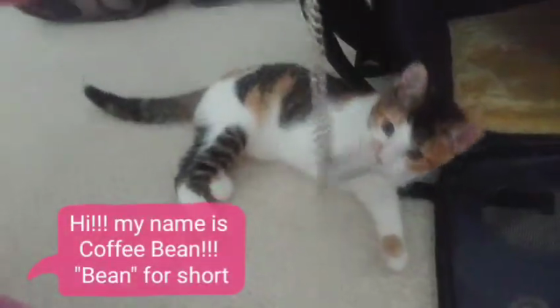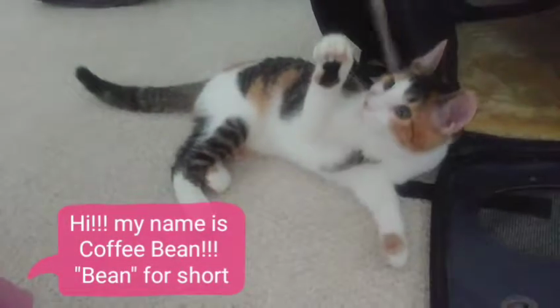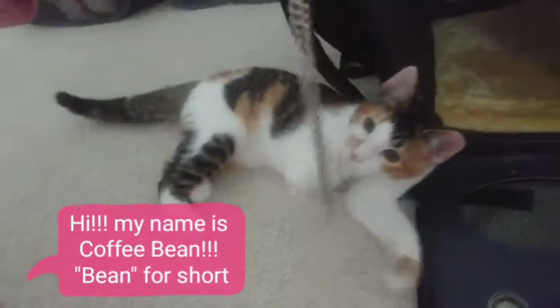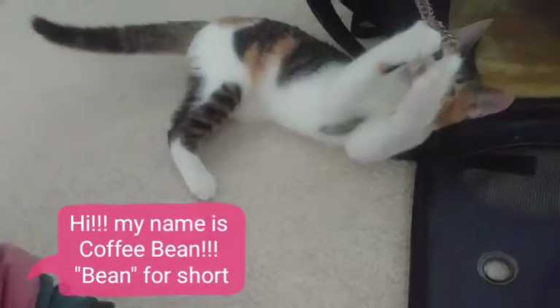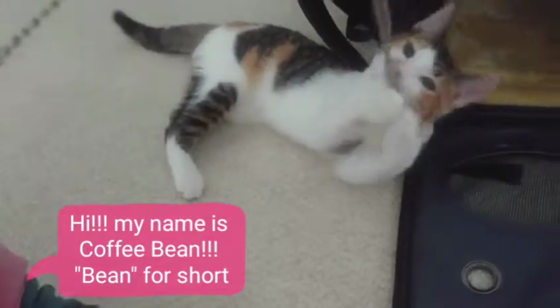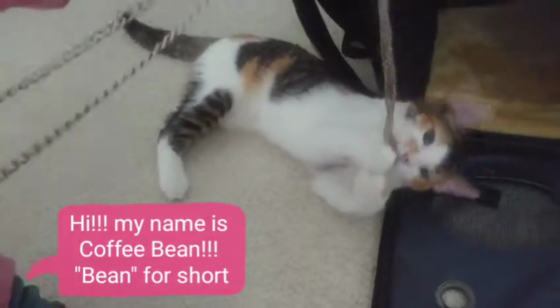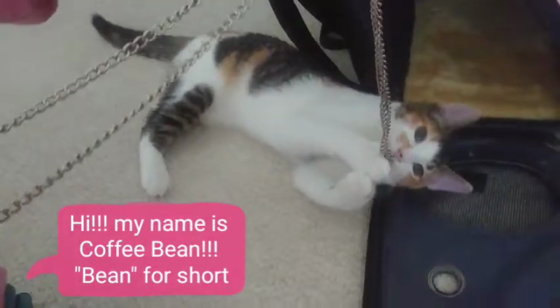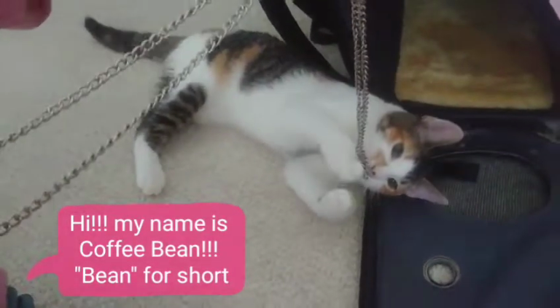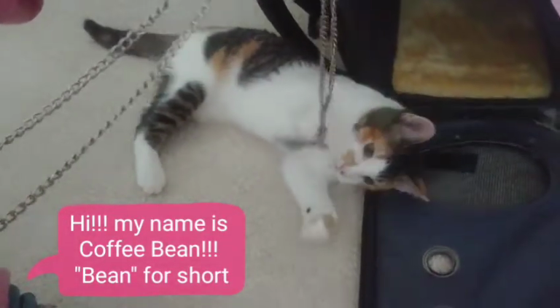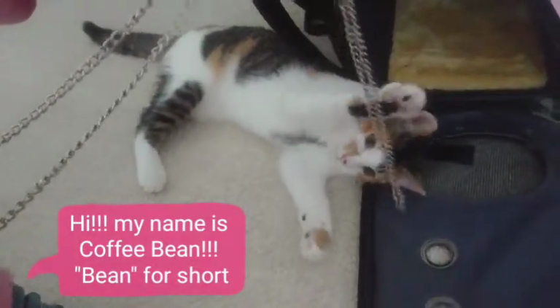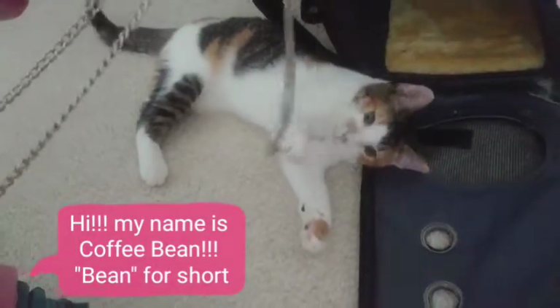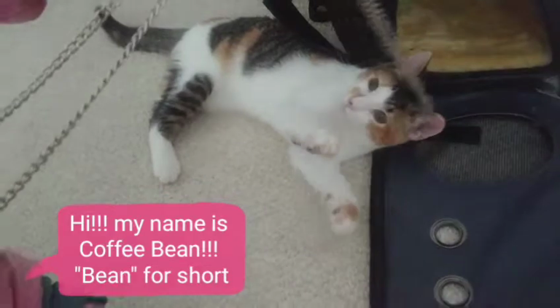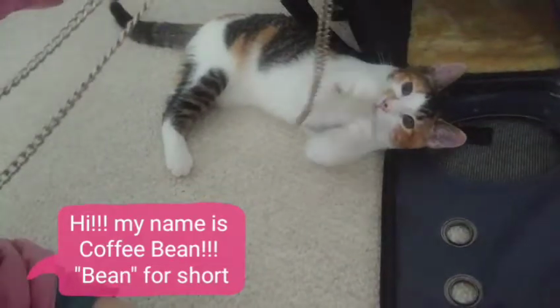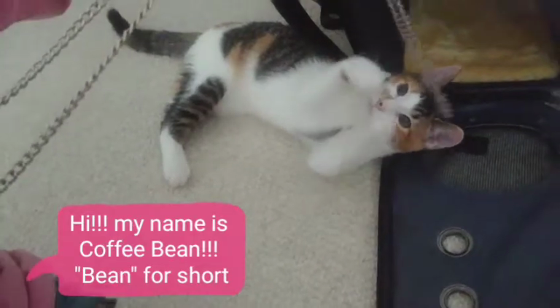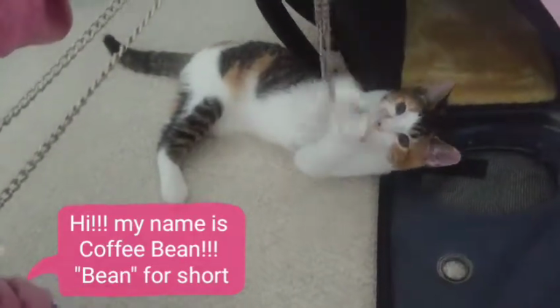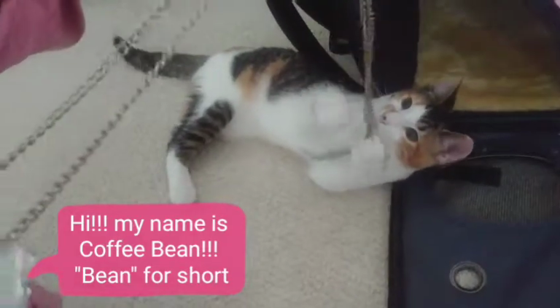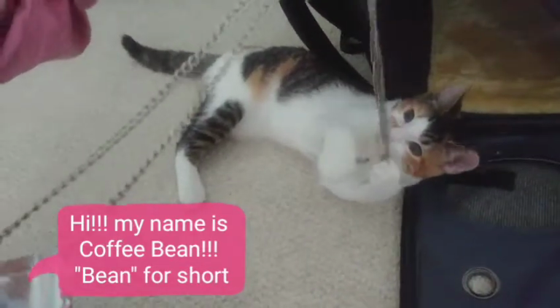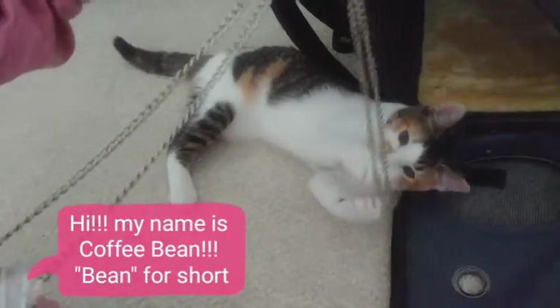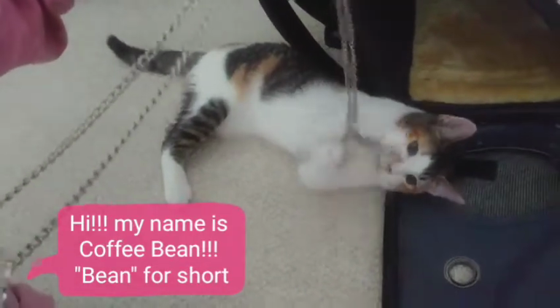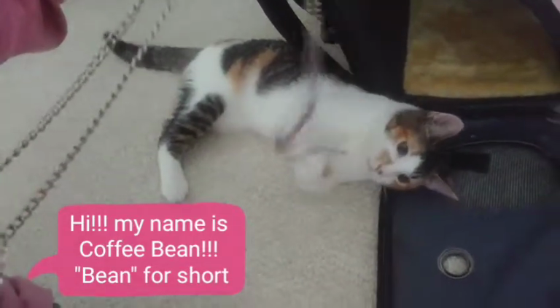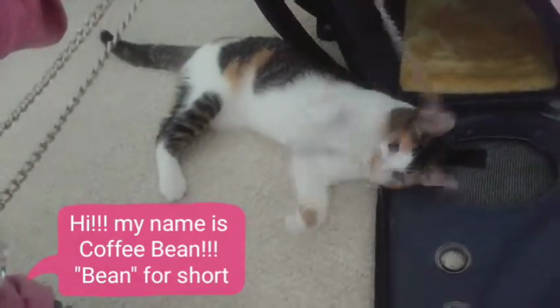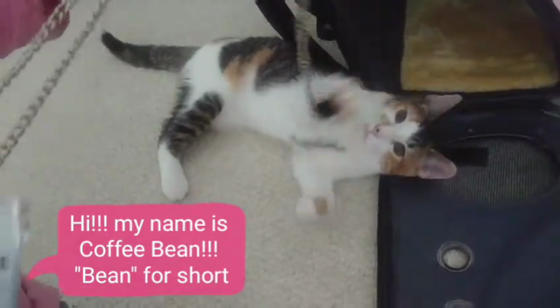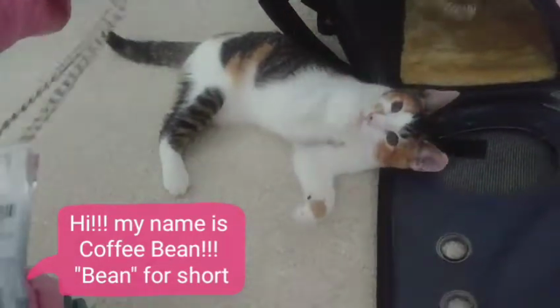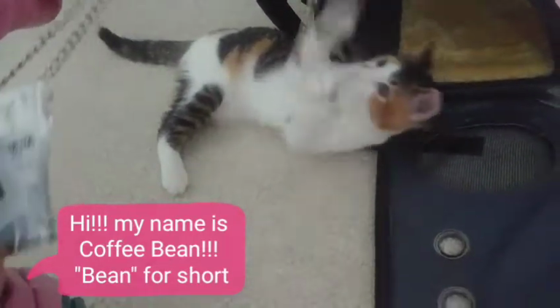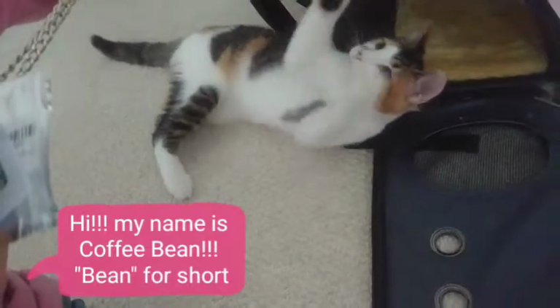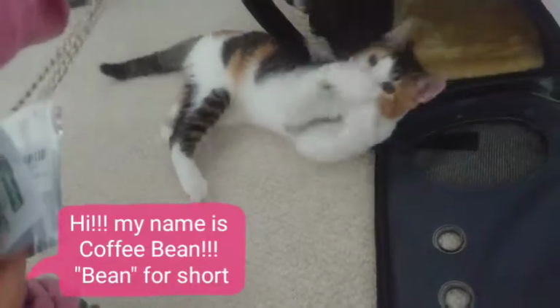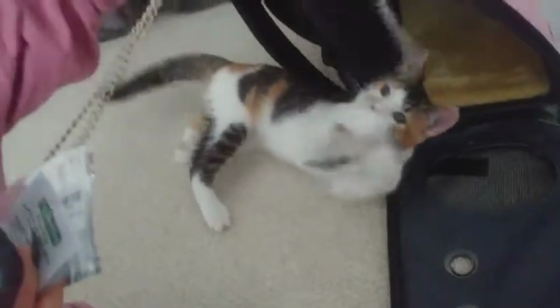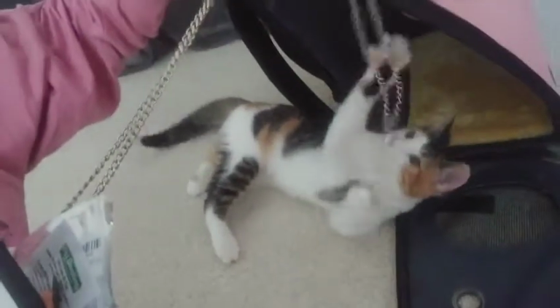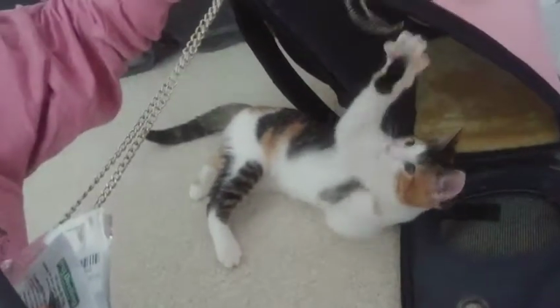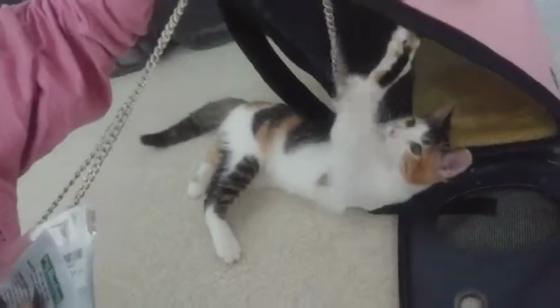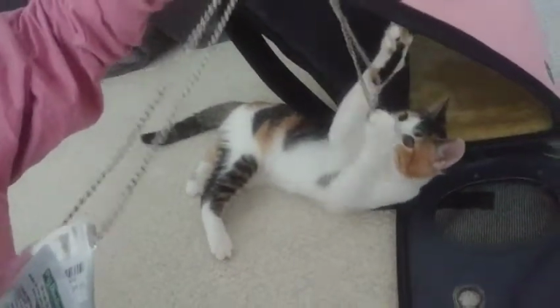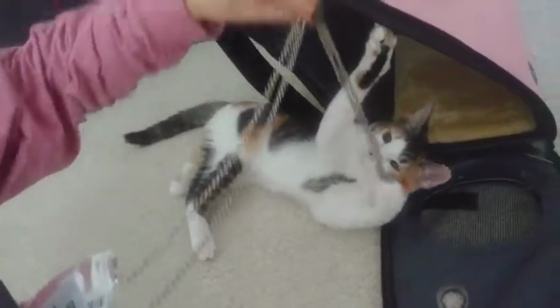She lives with Franny in the city, except when she comes home on the weekends. And she's a calico, short-haired tabby cat — absolutely freaking adorable. And she's really athletic, which gets her bonus points with me.